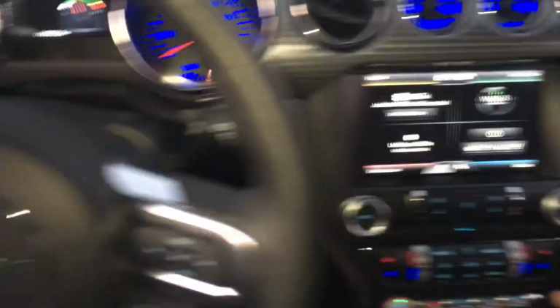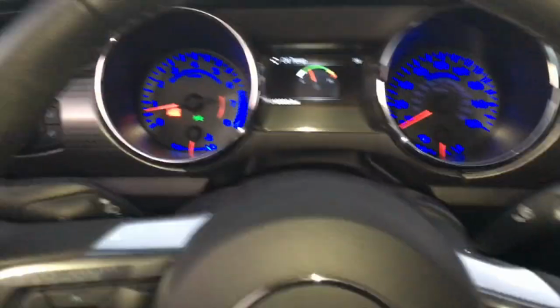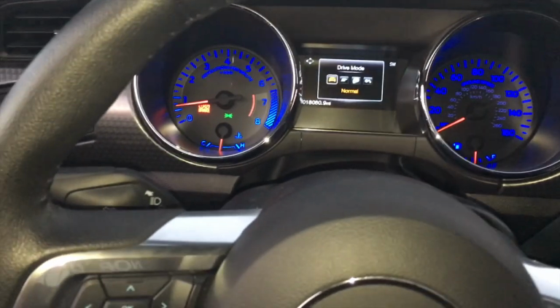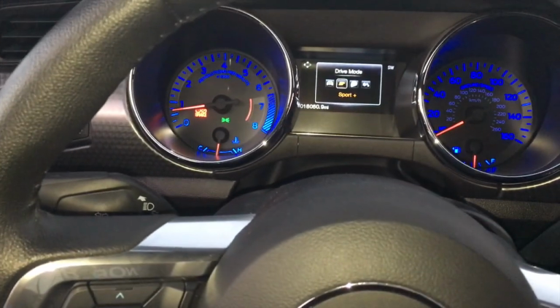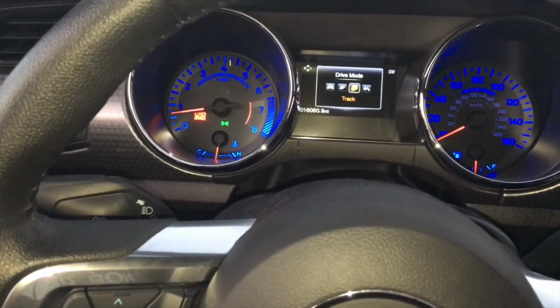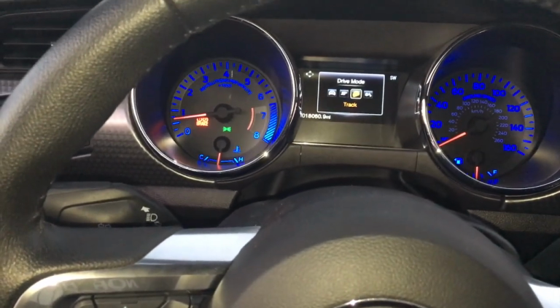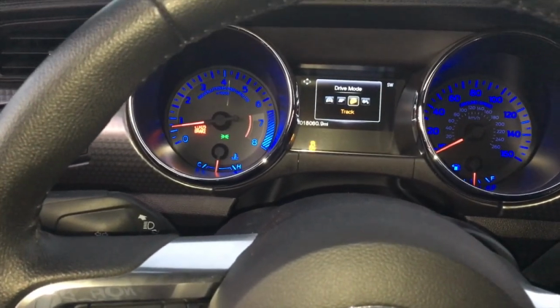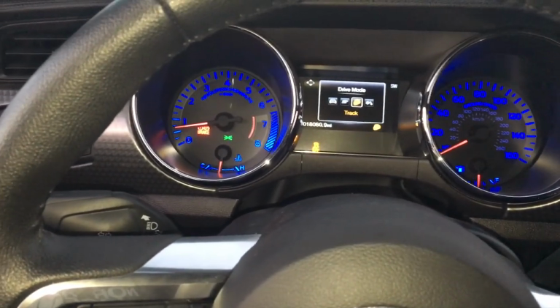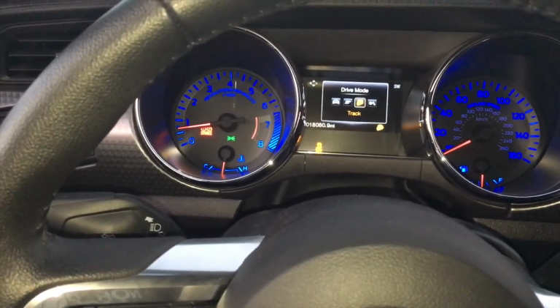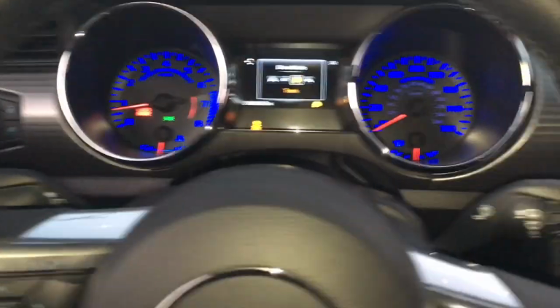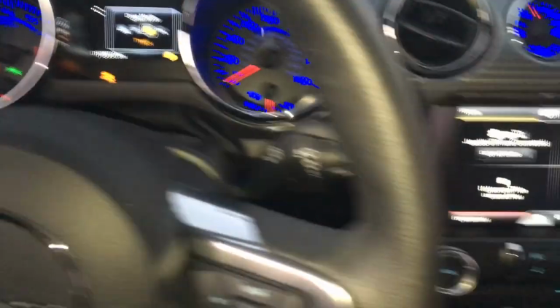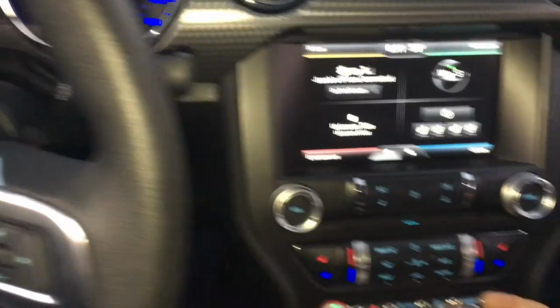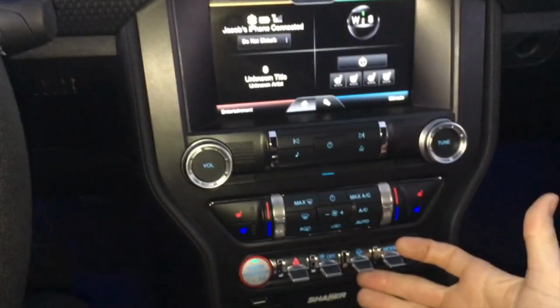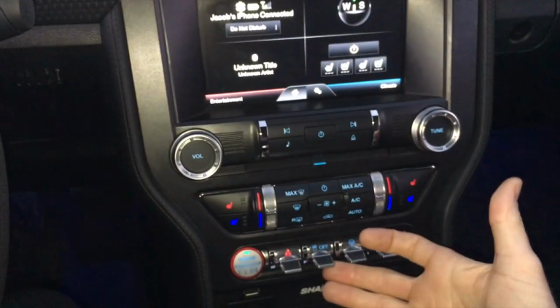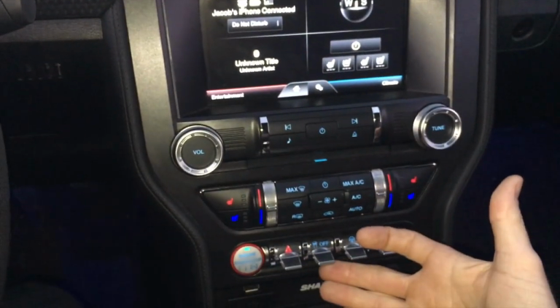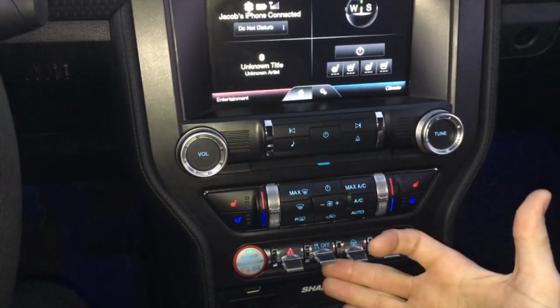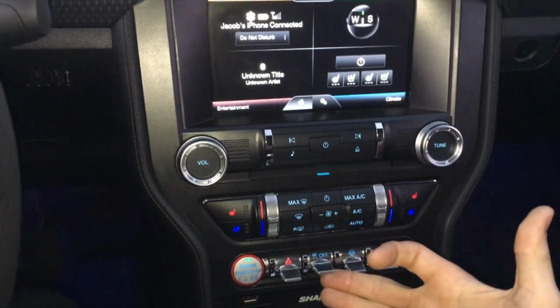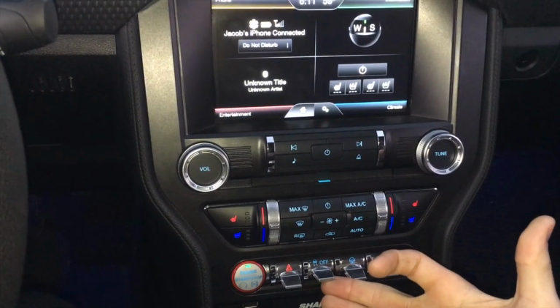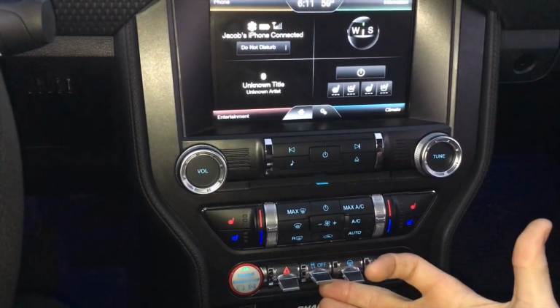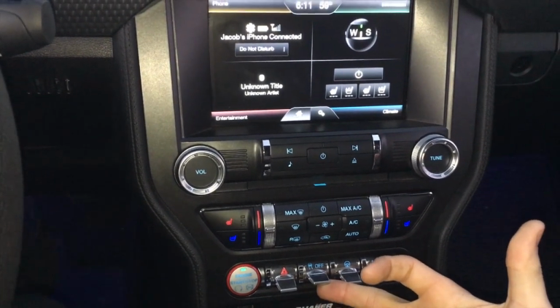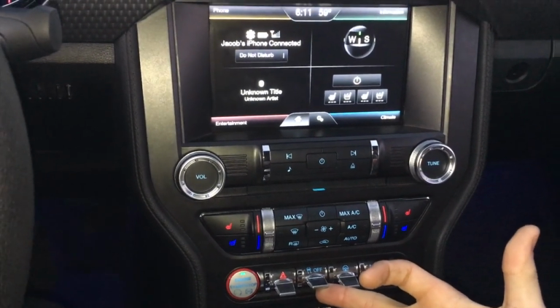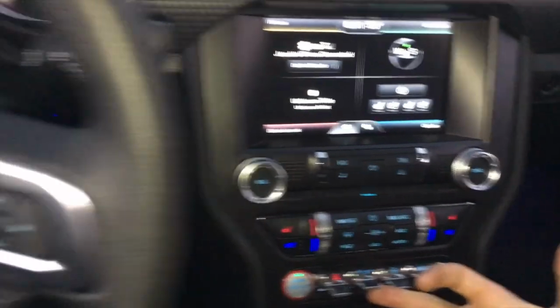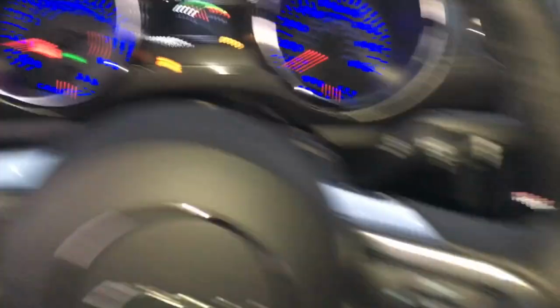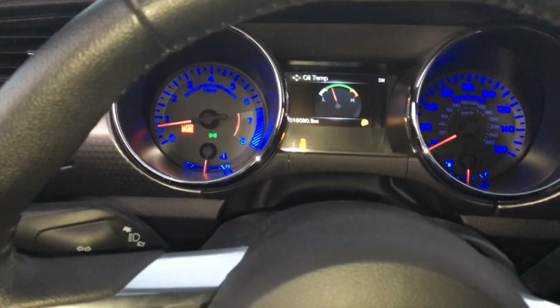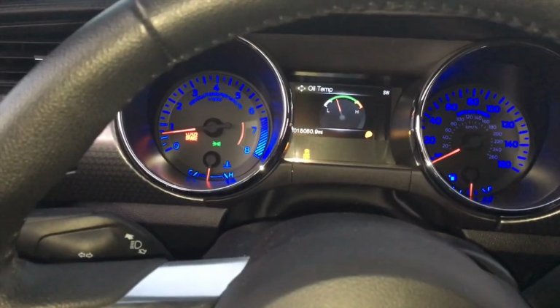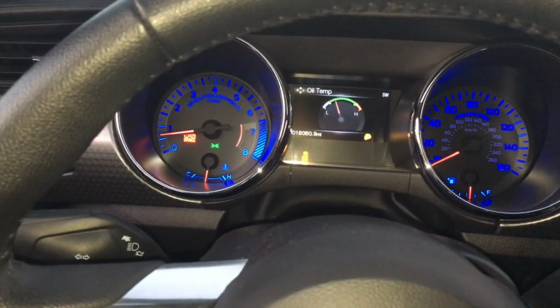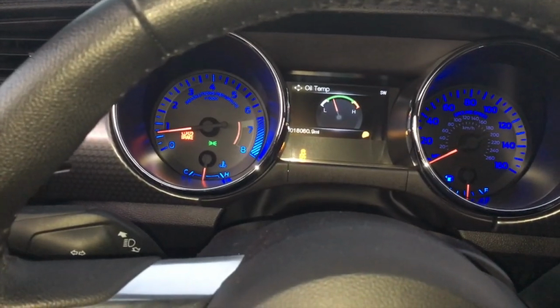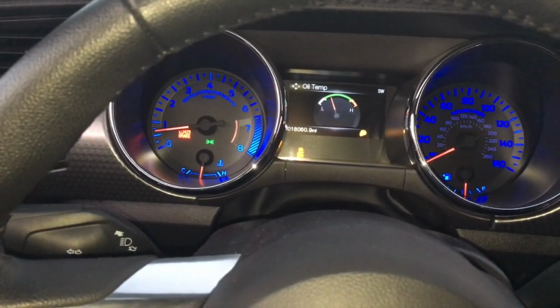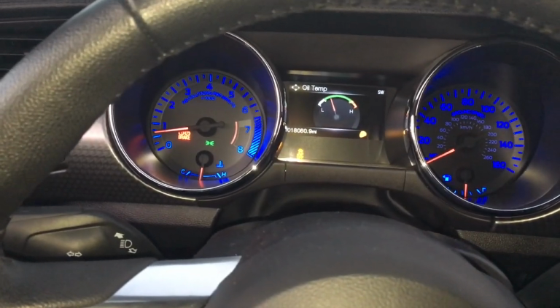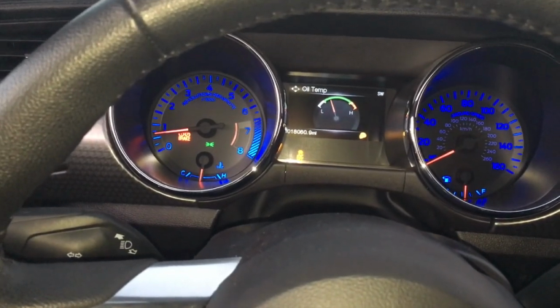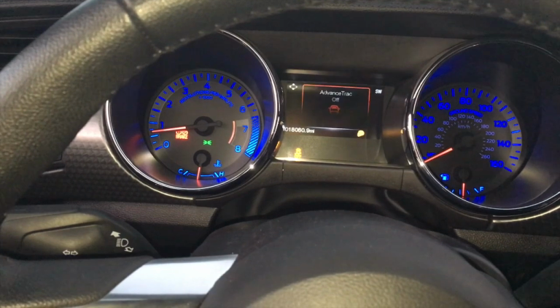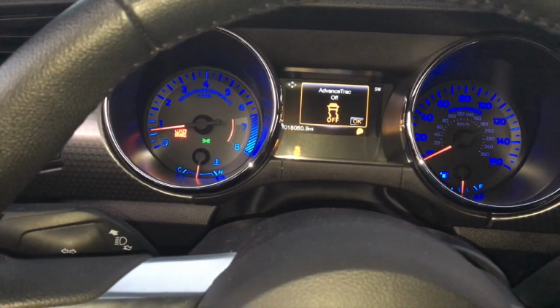If you want the traction control to be completely off, you need to go to track mode with your toggle switch, and then you need to hold the traction control off button for about eight seconds. Only then will the traction control be actually completely 100% off.